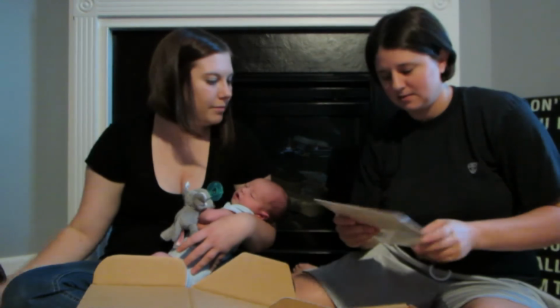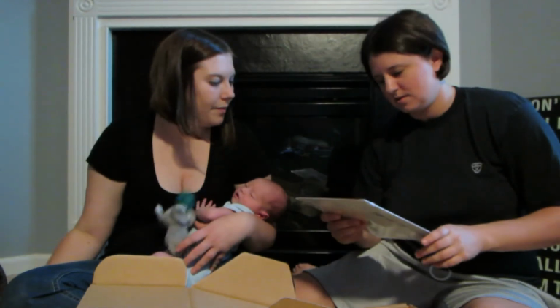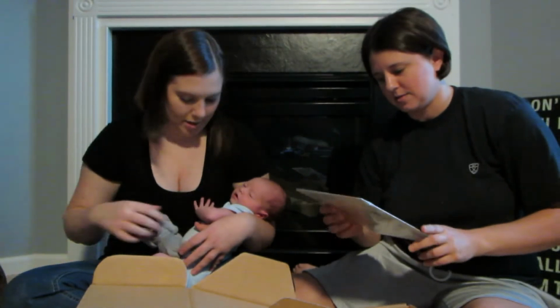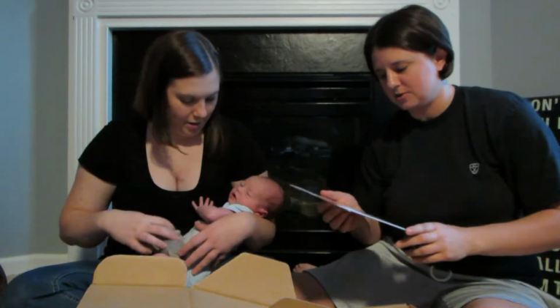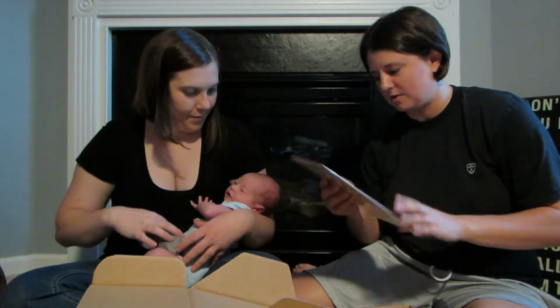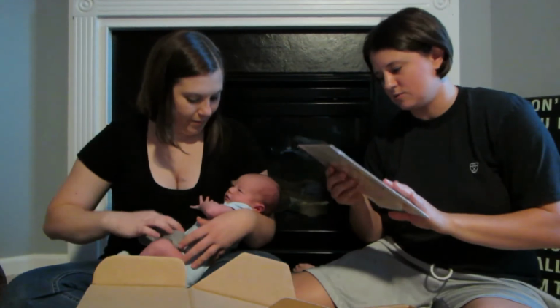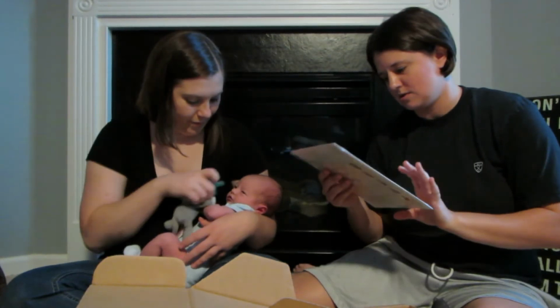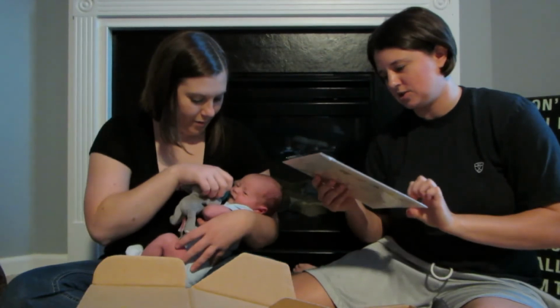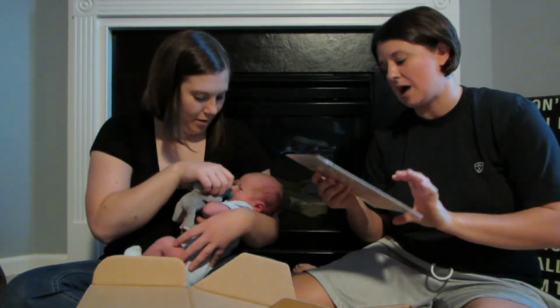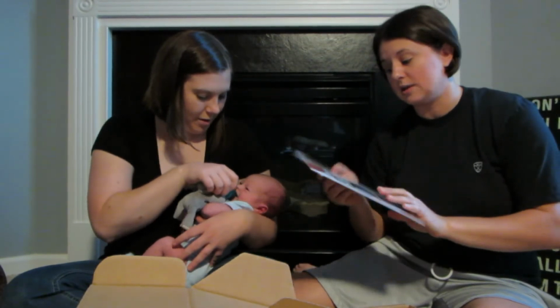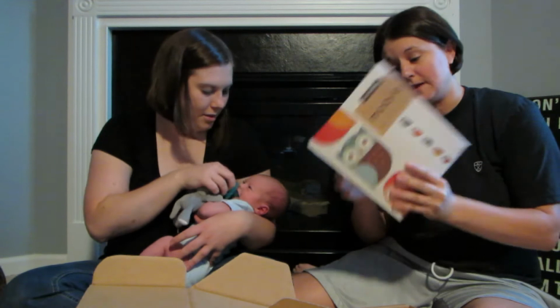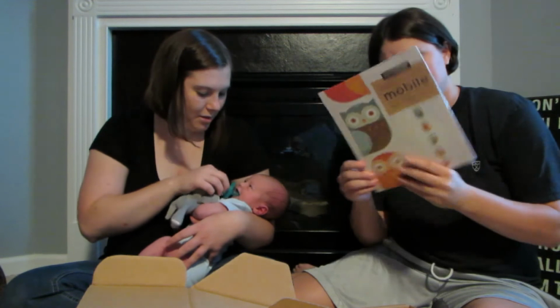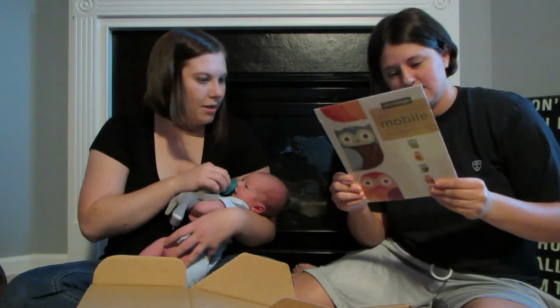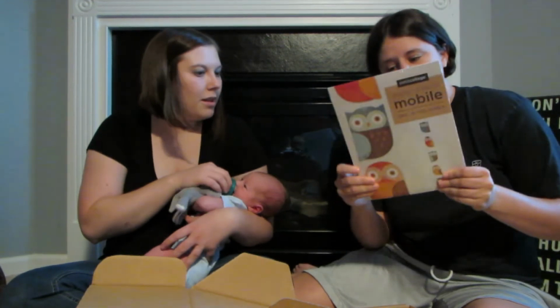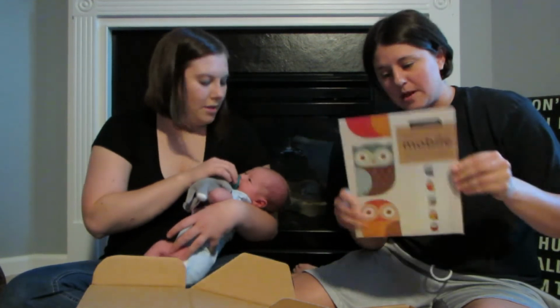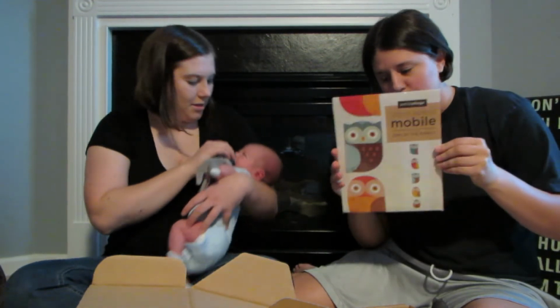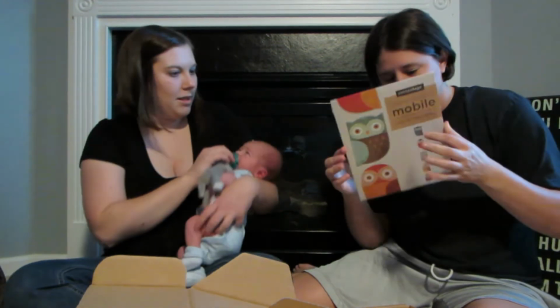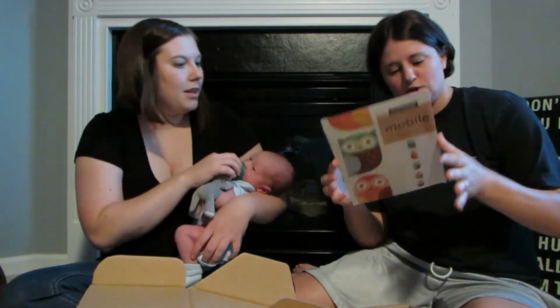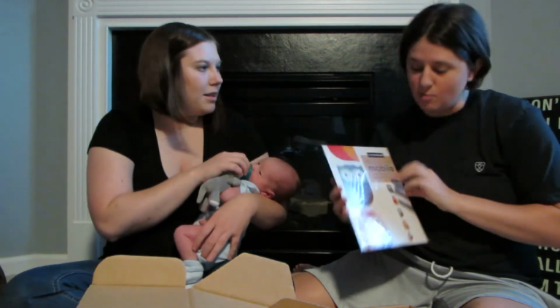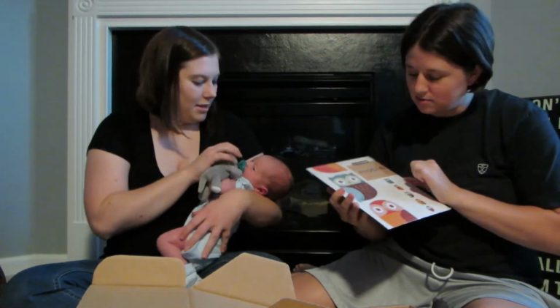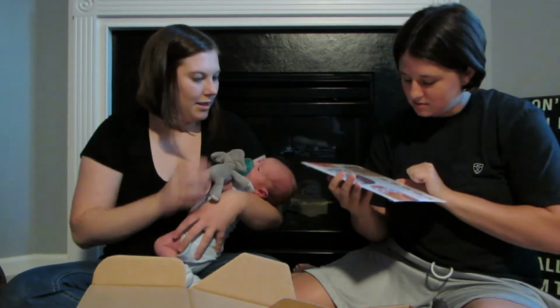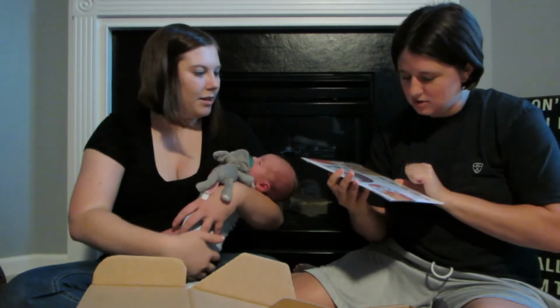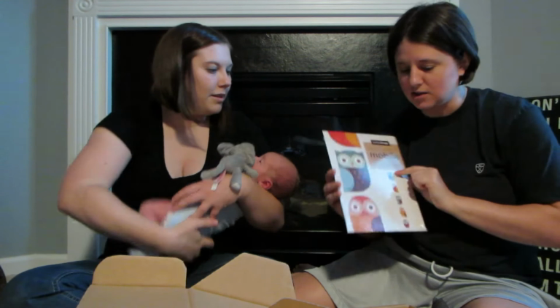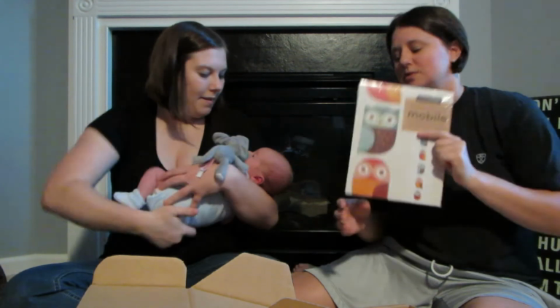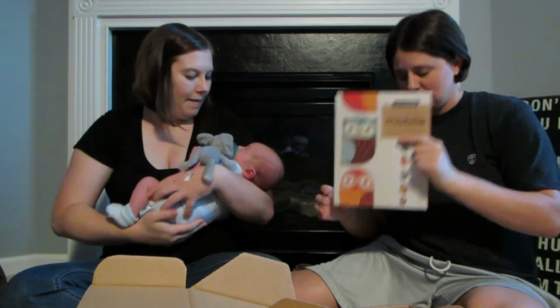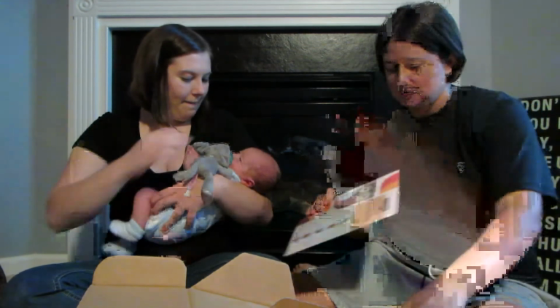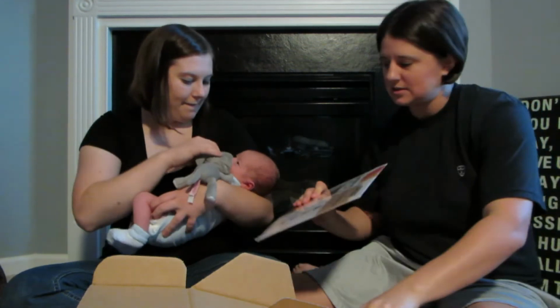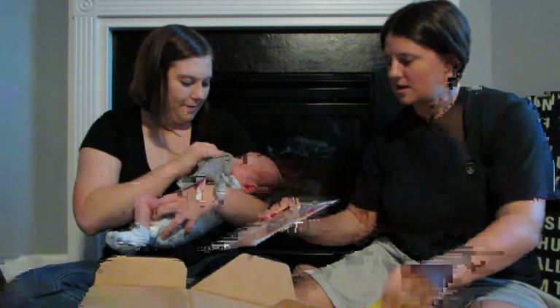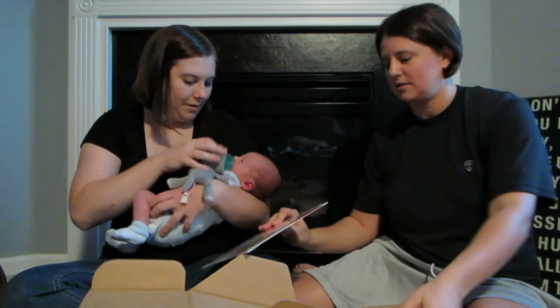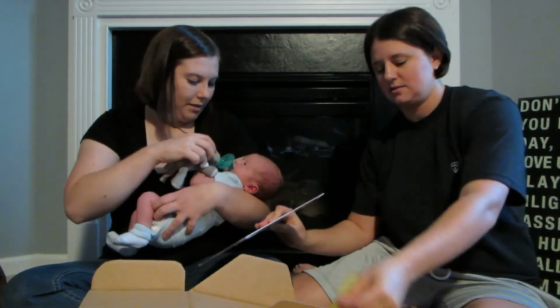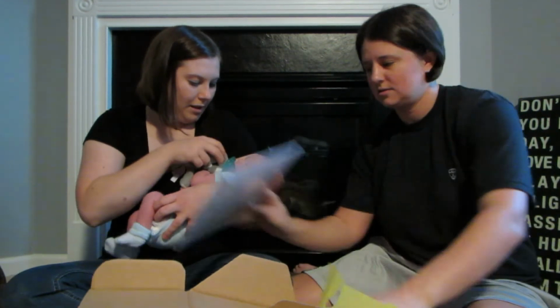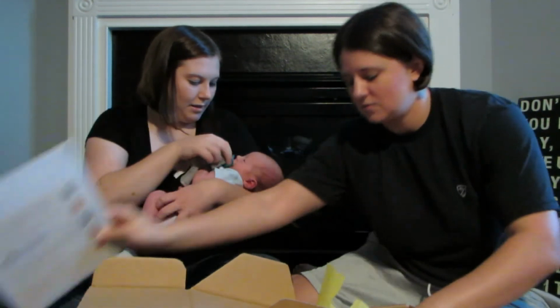This is a paper strand mobile called Owl in the Family. So paper owls that you can use as a mobile. They're actually cute — I like the colors.